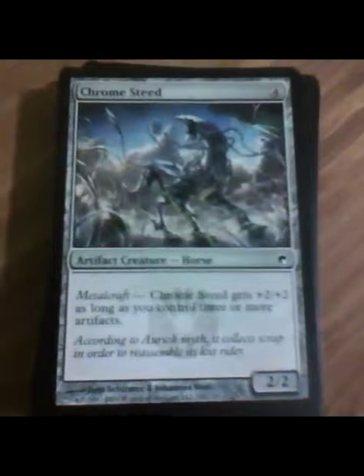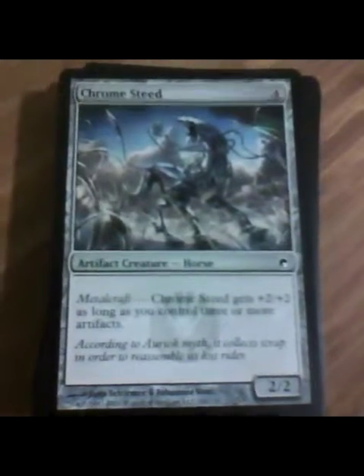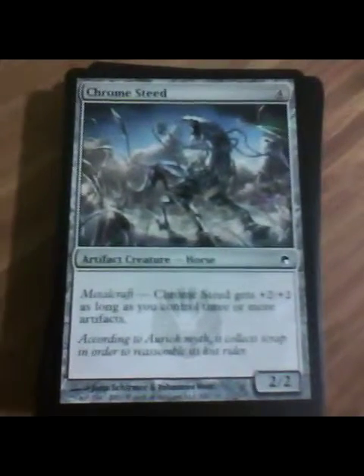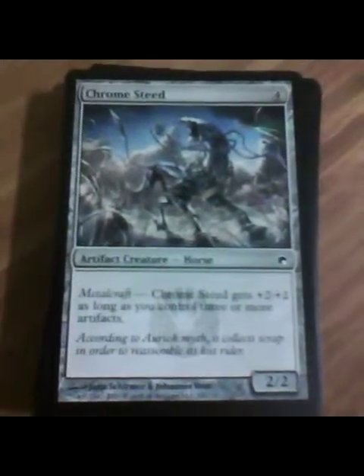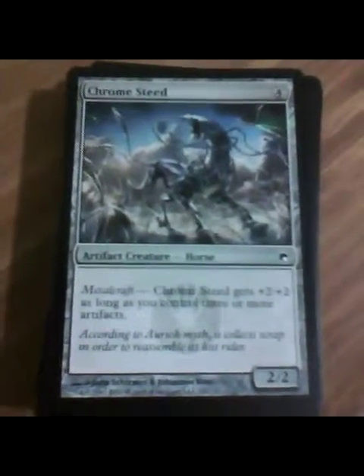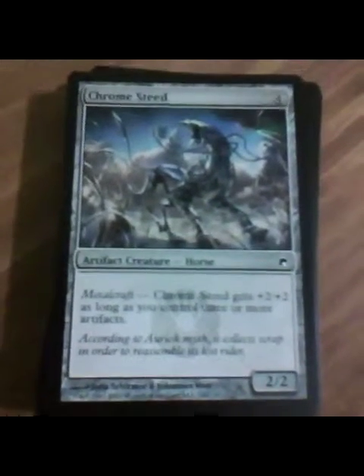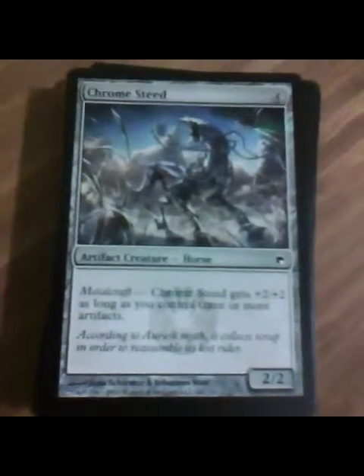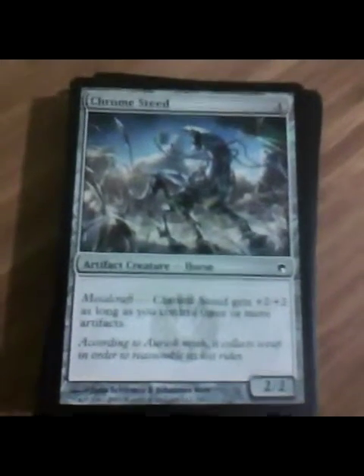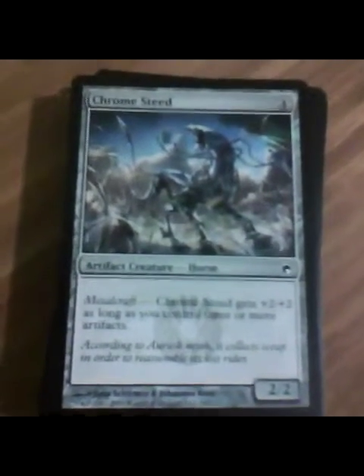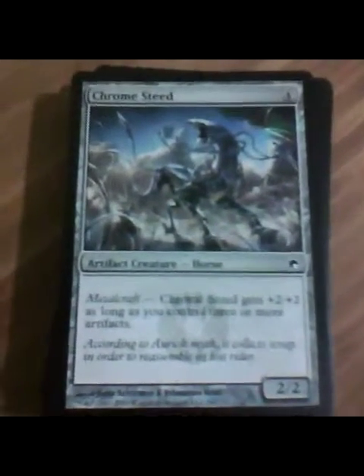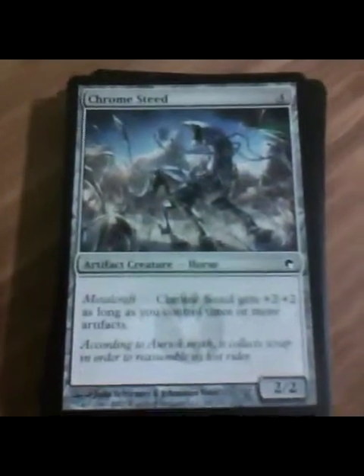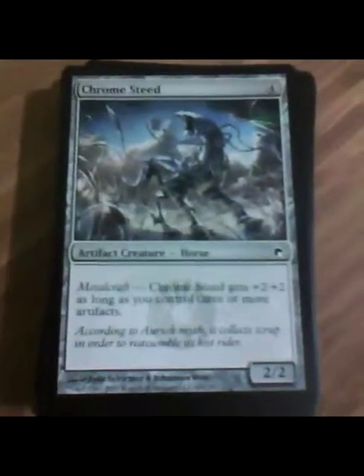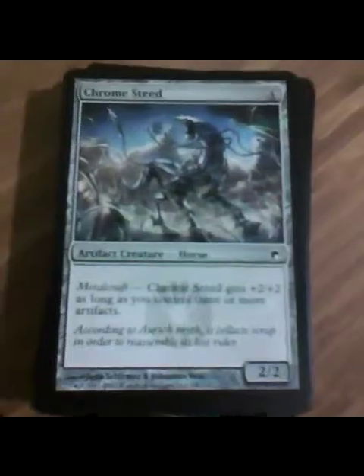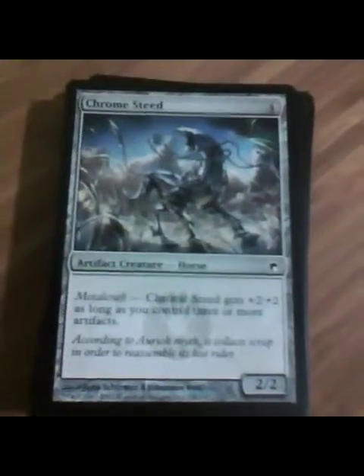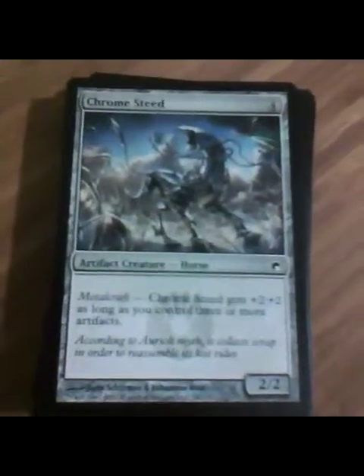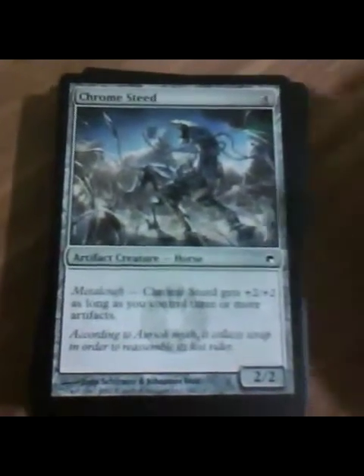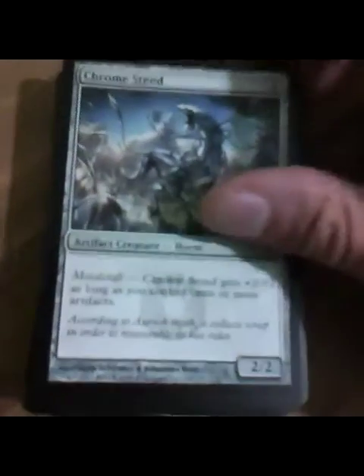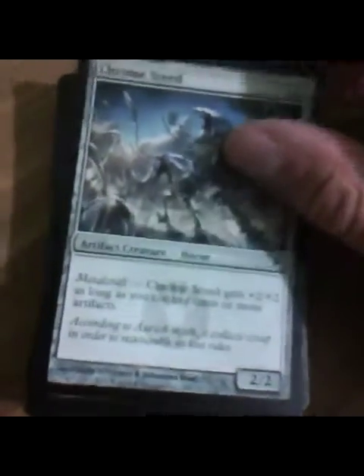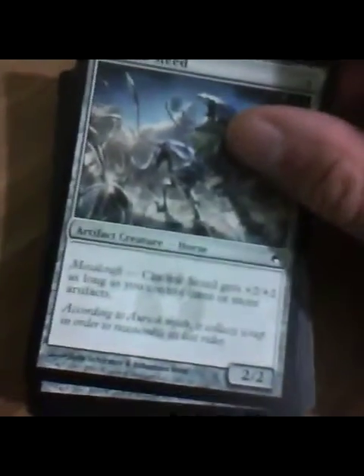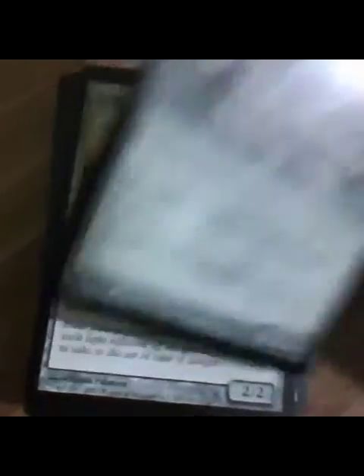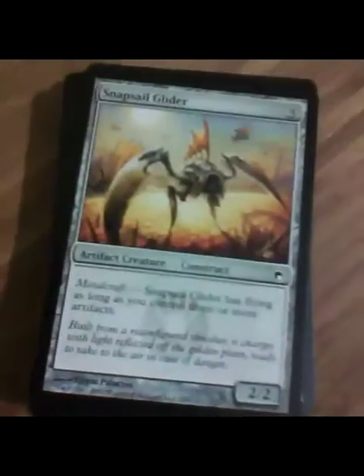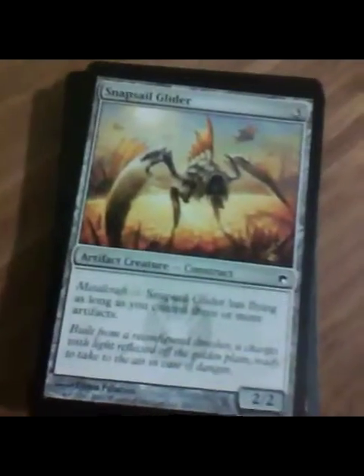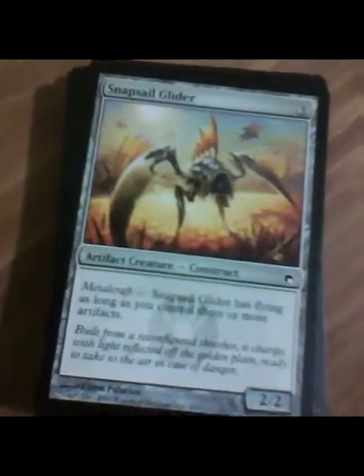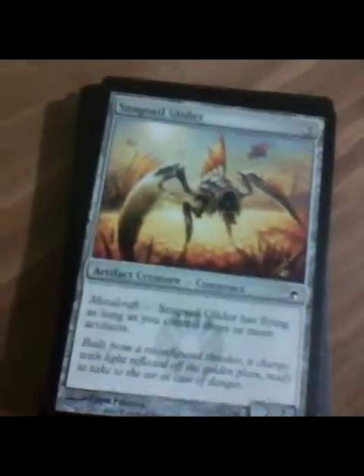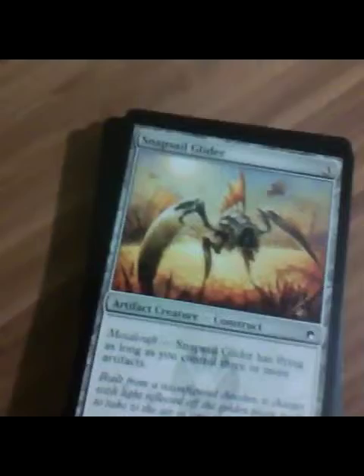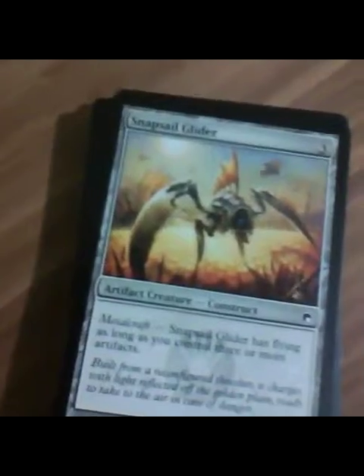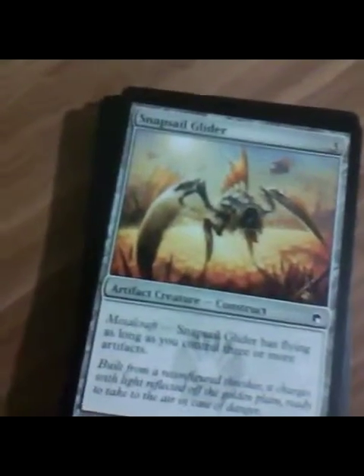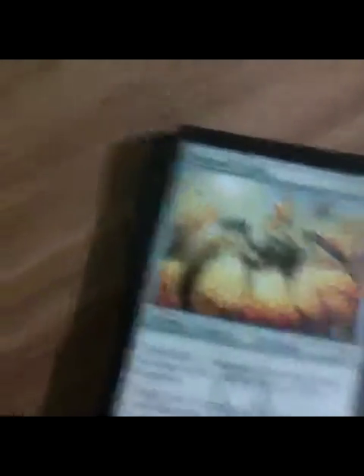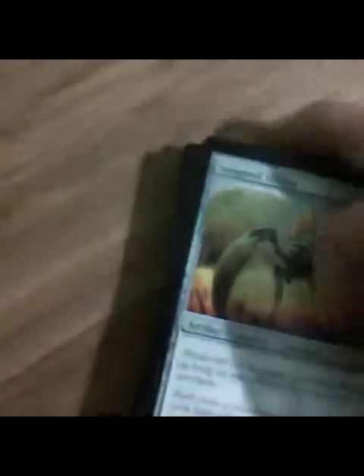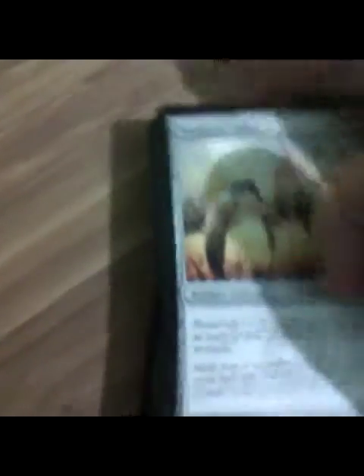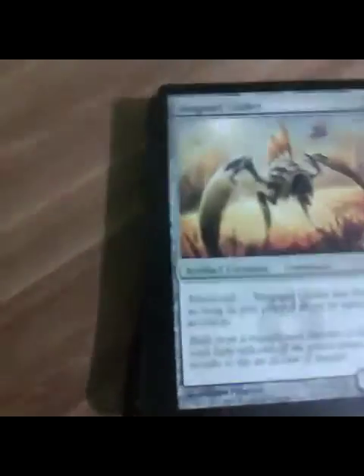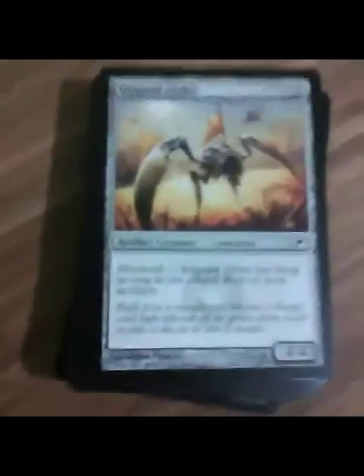Chromesteed. Decent. You get a 4/4 — it's vanilla, but still, it's a 4/4. If you can ramp out mana pretty fast it's not too bad, but as you'll see there's another creature in here that's a little bit better than it.